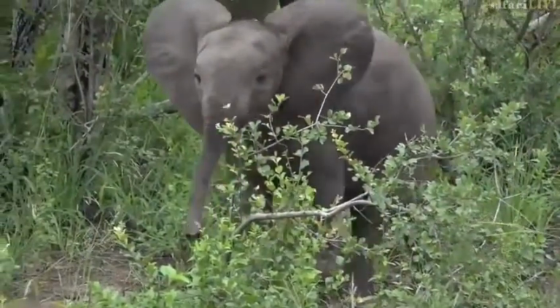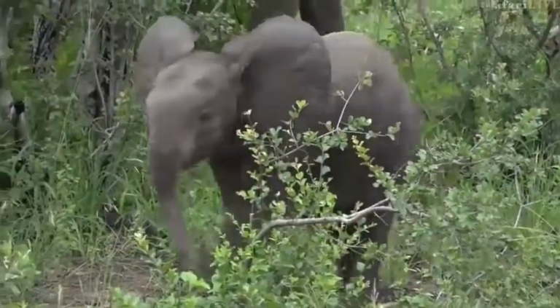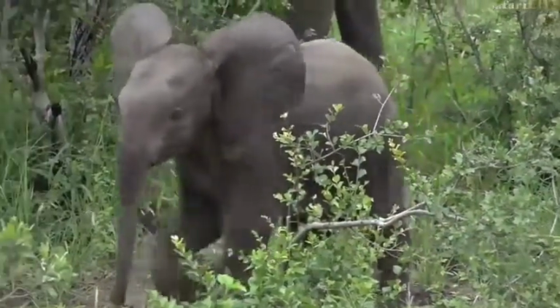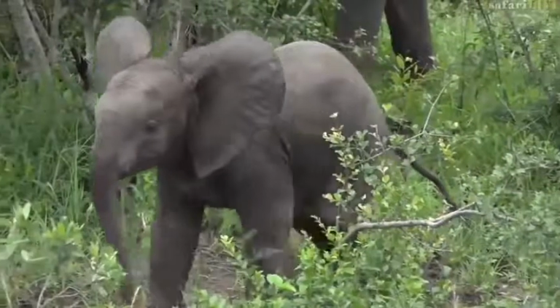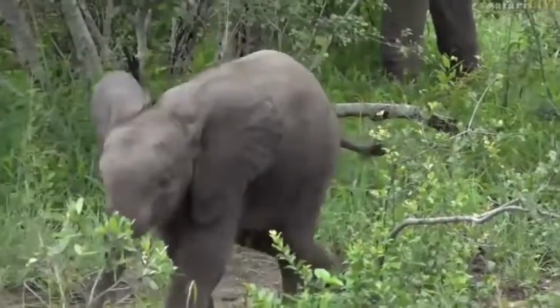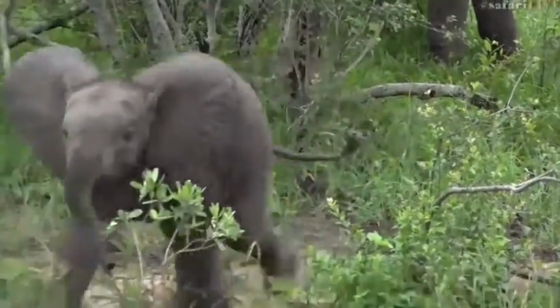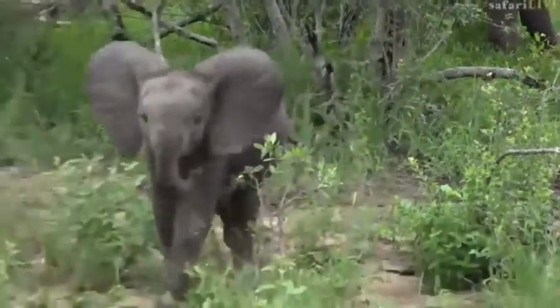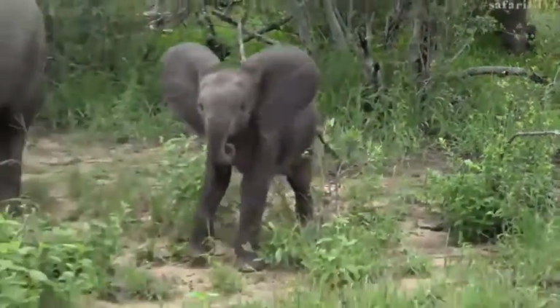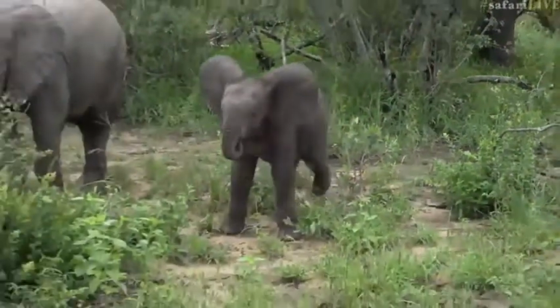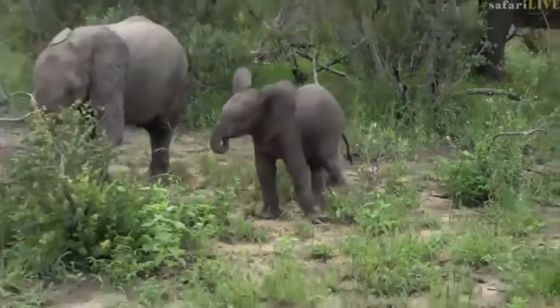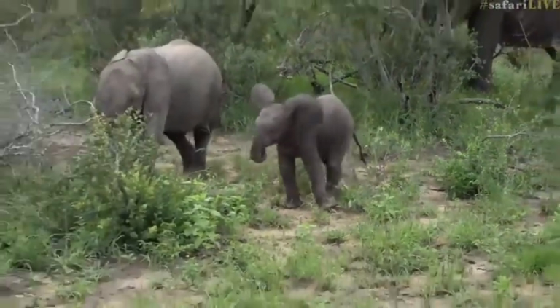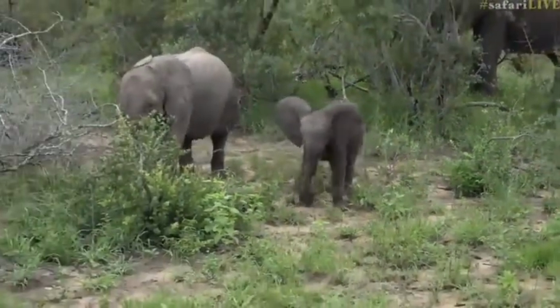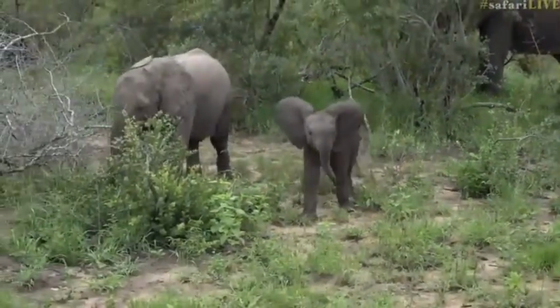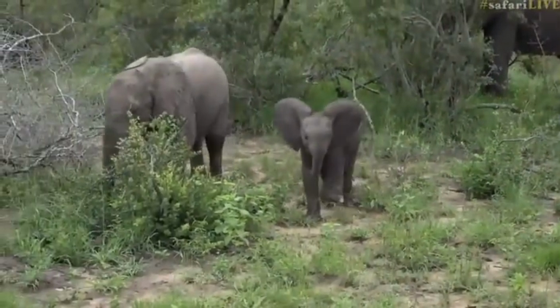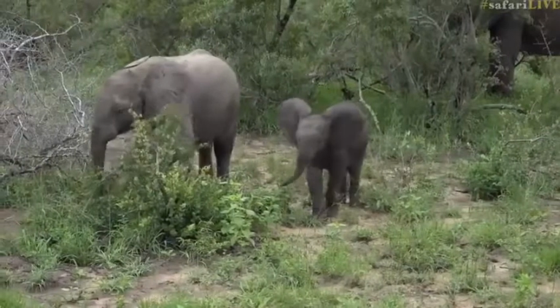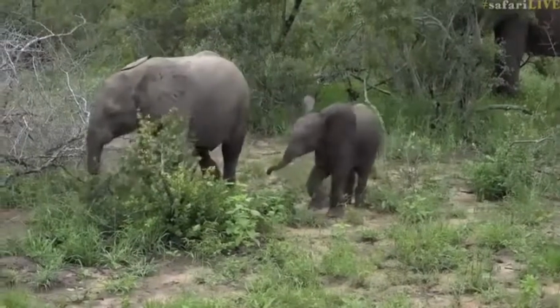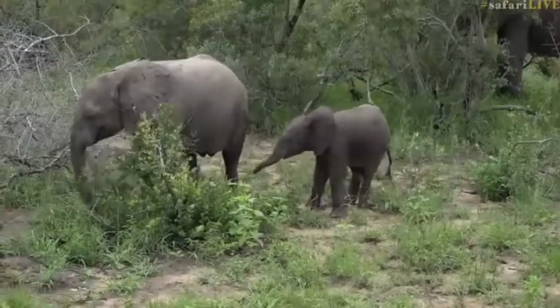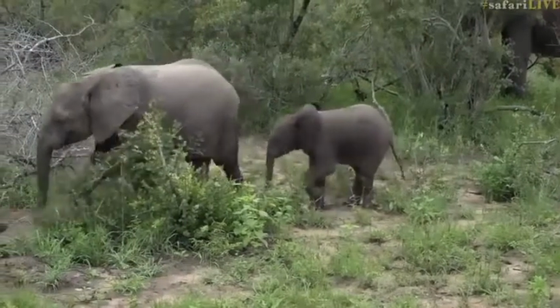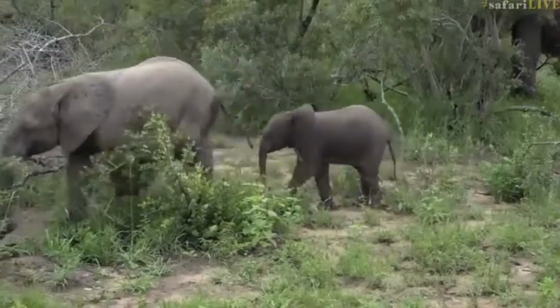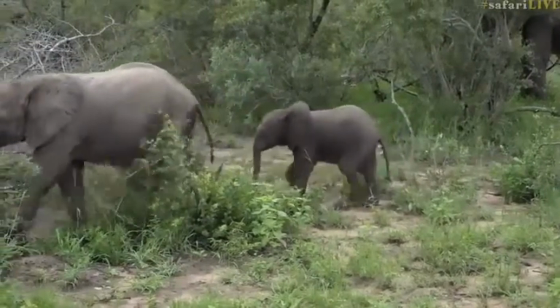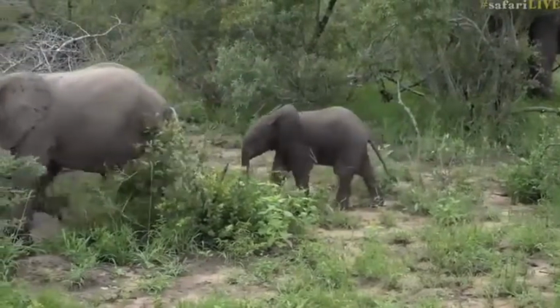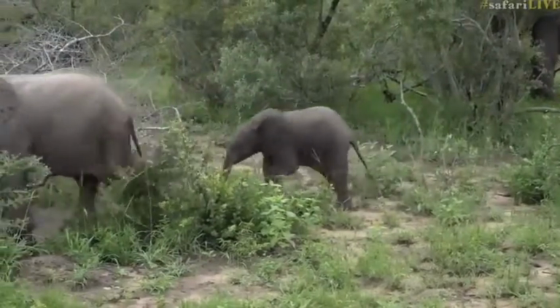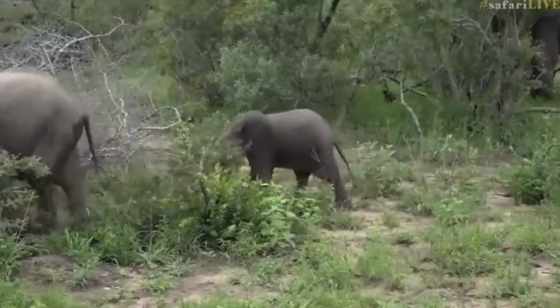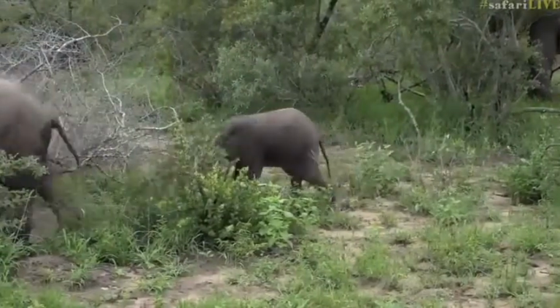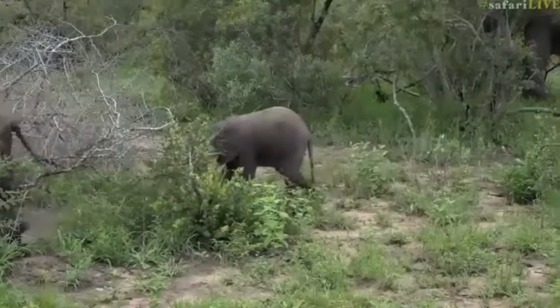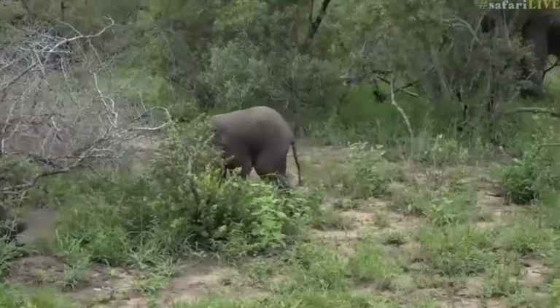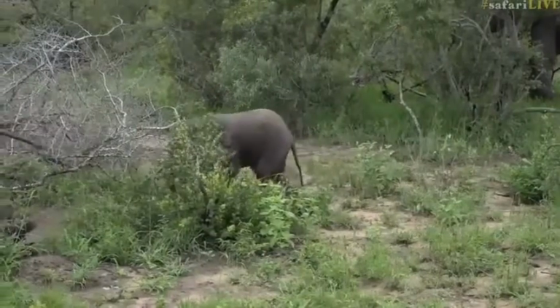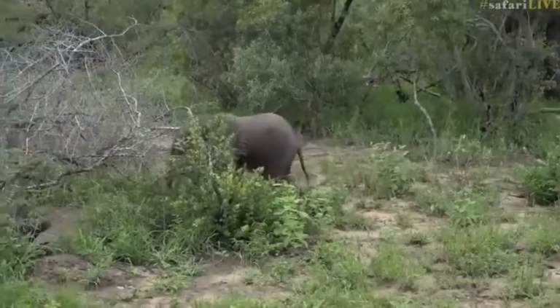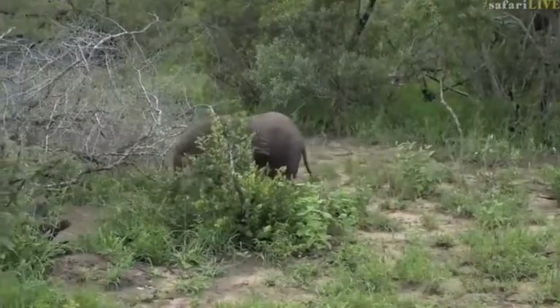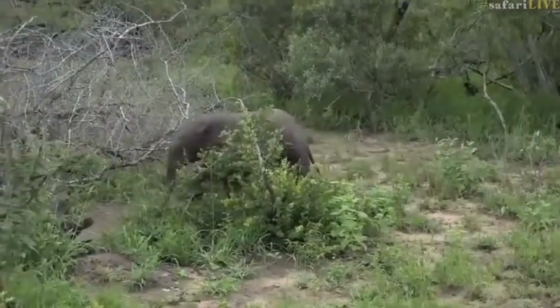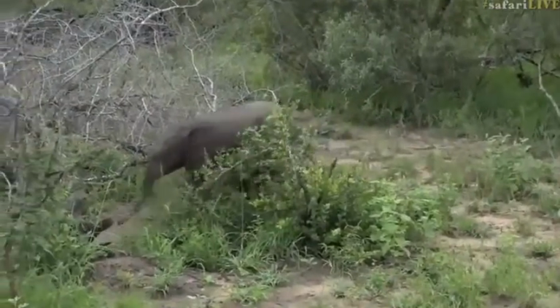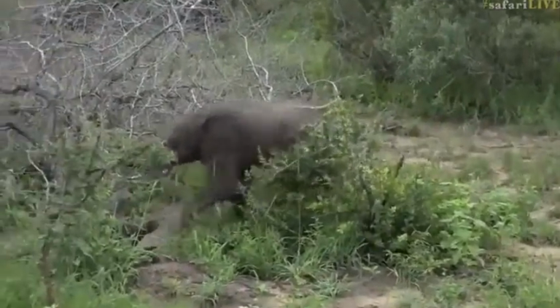Look at the little ears coming out. It's making itself bigger and now it's charging at us to try and intimidate us a little bit, which is exactly what I was talking about earlier. Isn't it amazingly cute? Baby elephants have got to be one of my favorite things. They are so adorable.